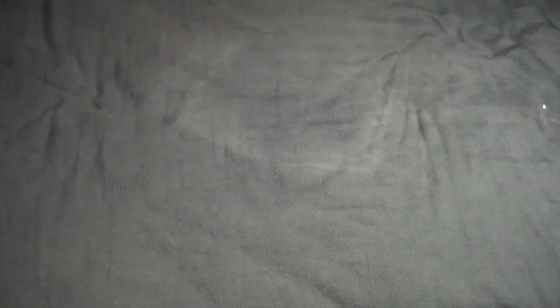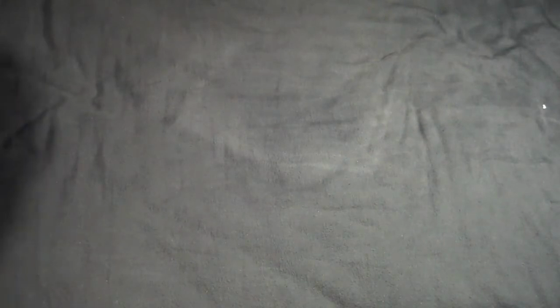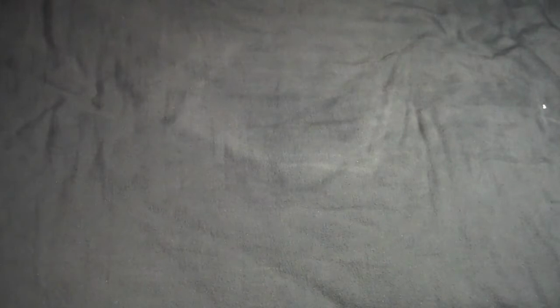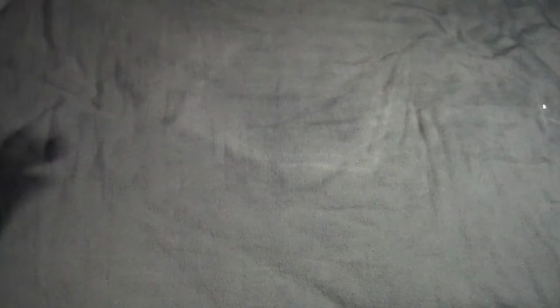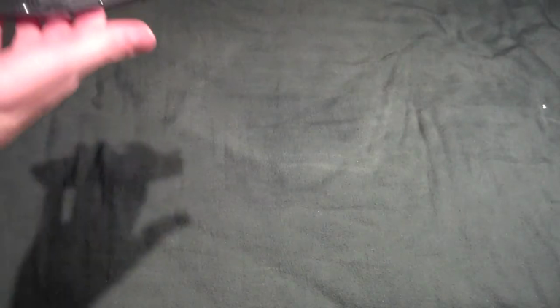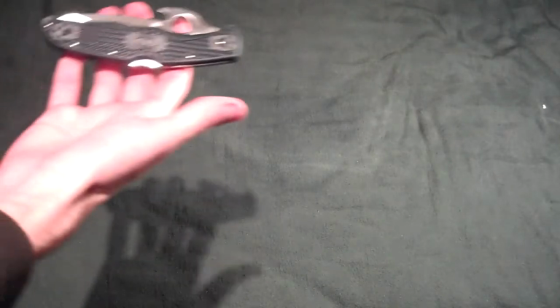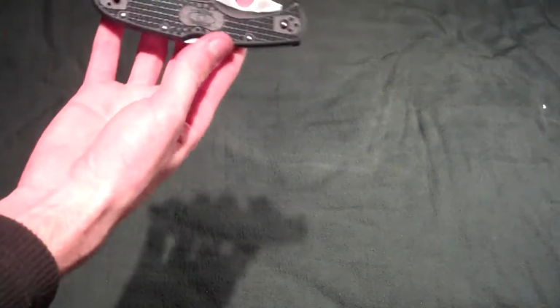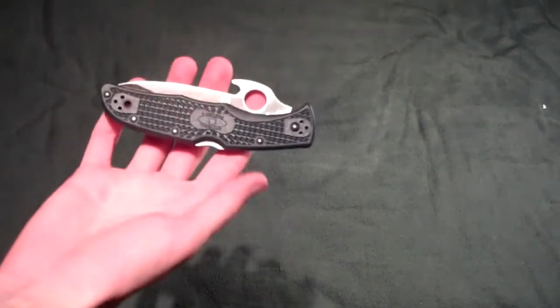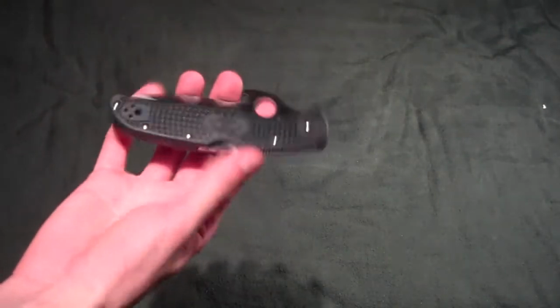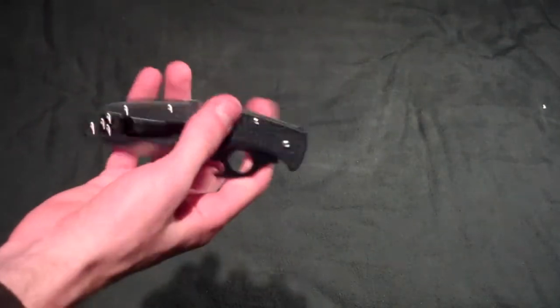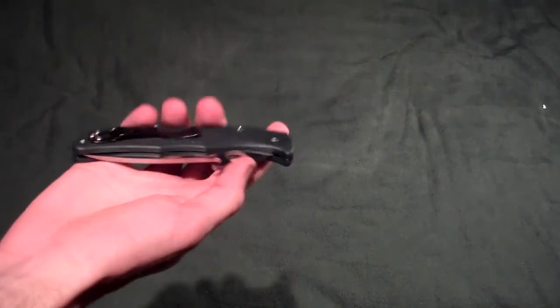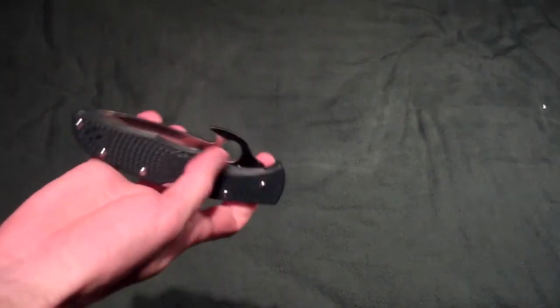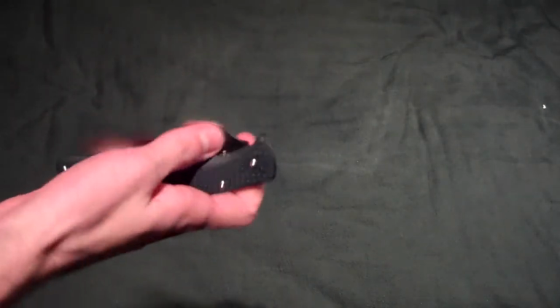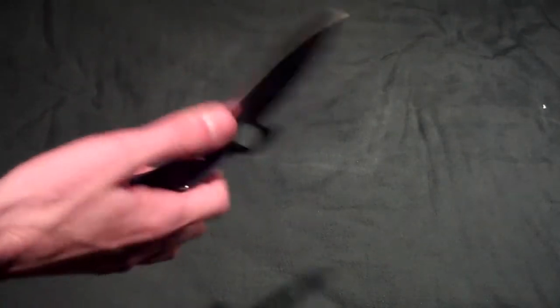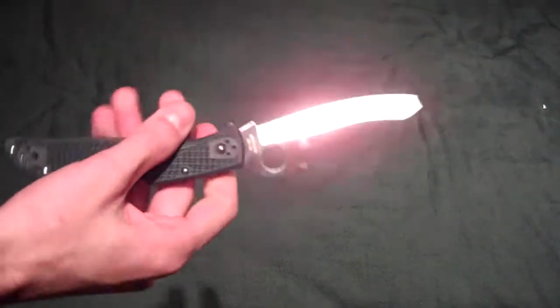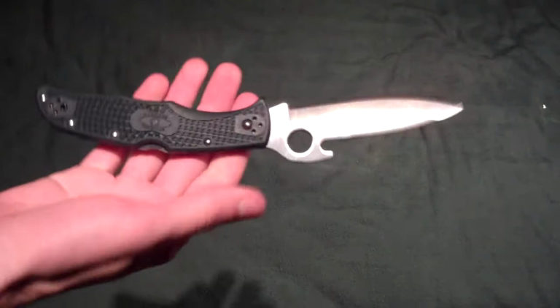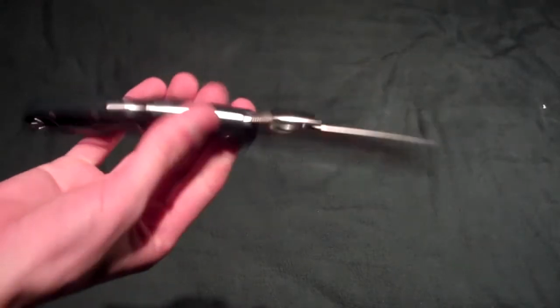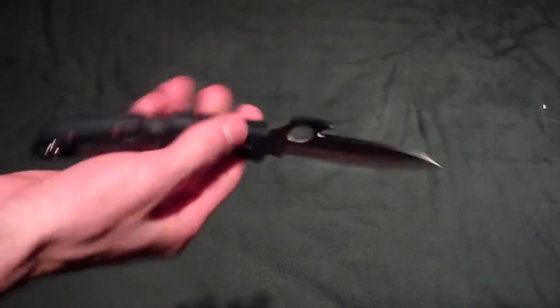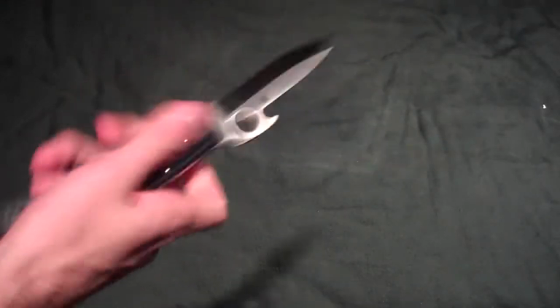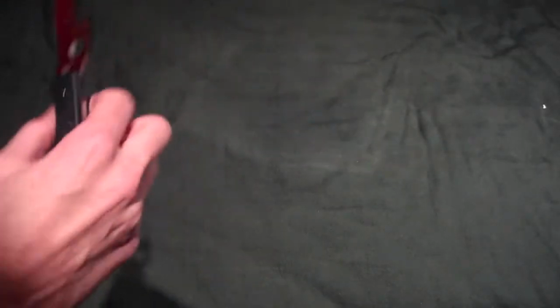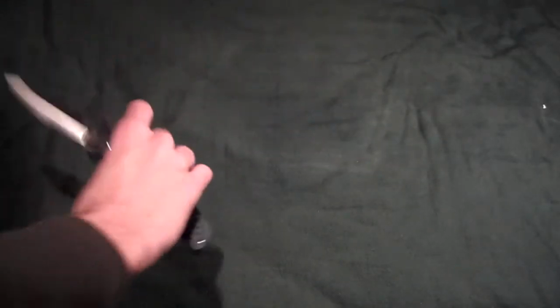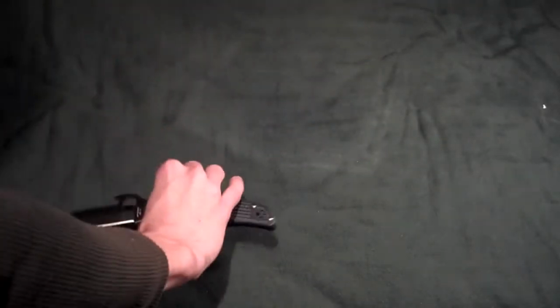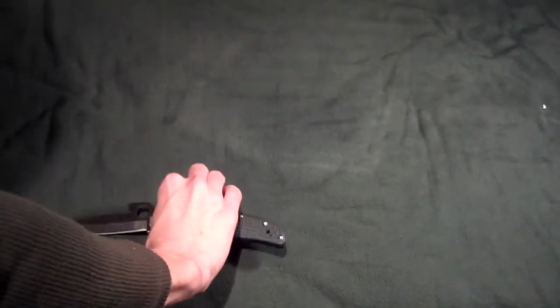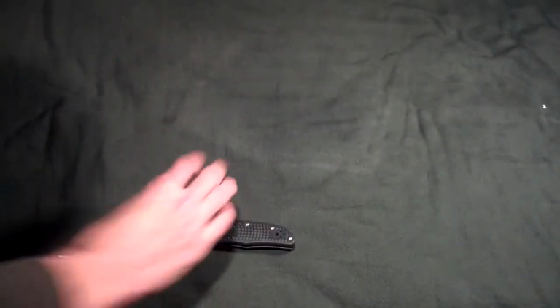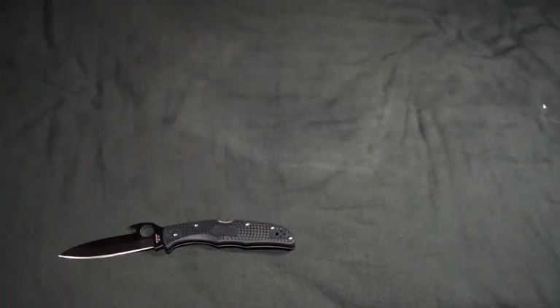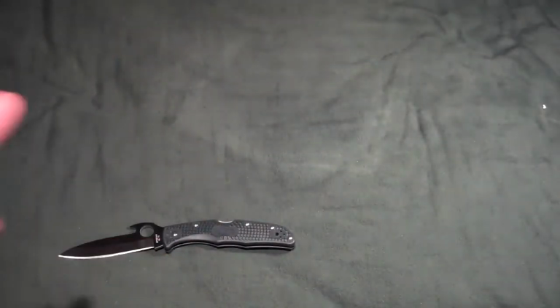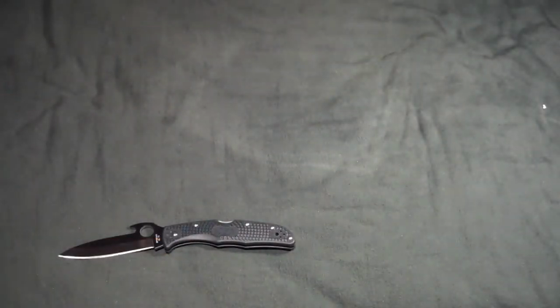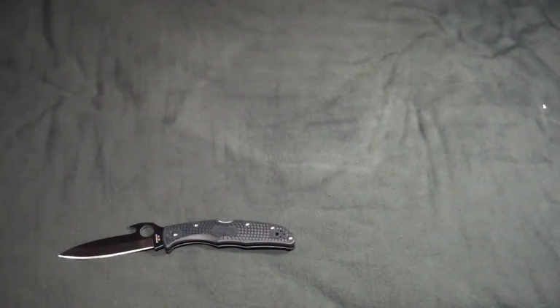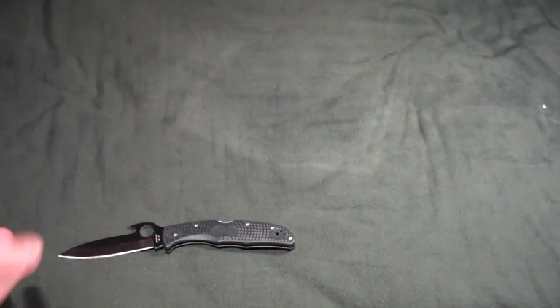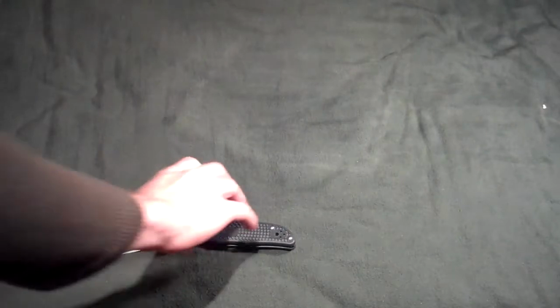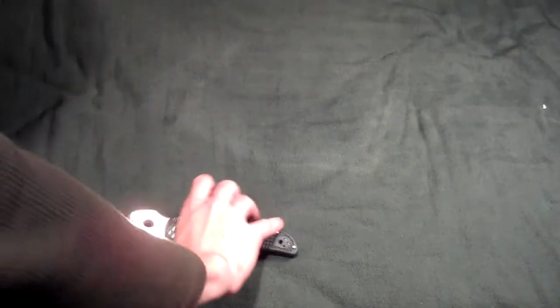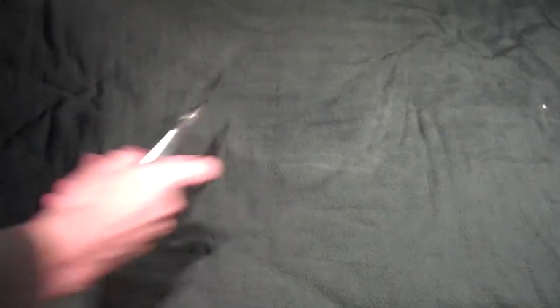Okay, first off, I got a Spyderco Endura 4 with the Wave. I opened this up two days before Christmas, but I still got it as a Christmas gift.